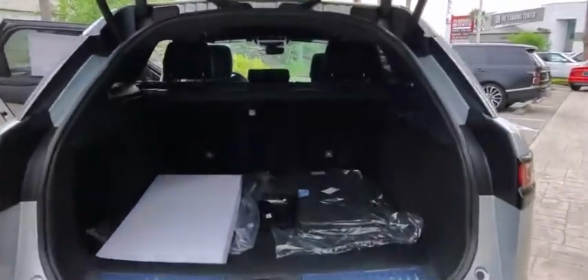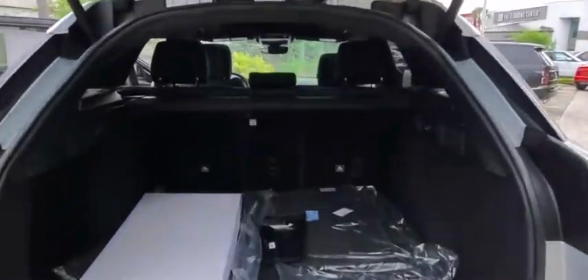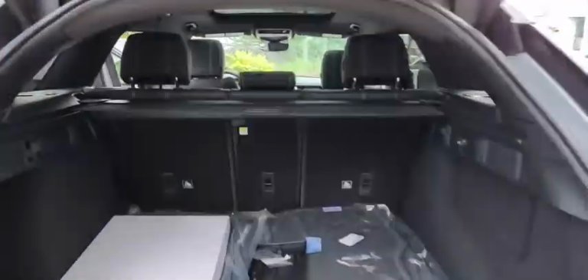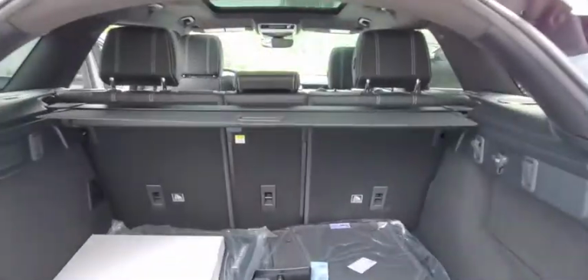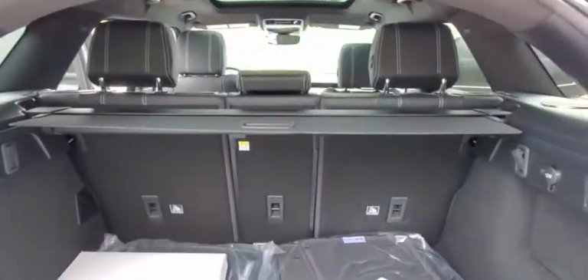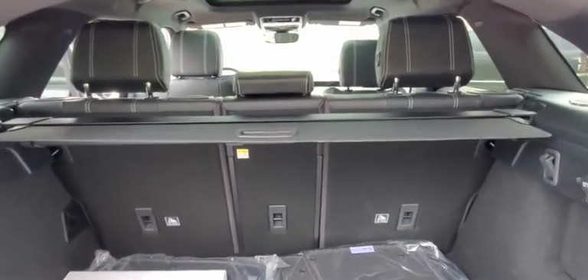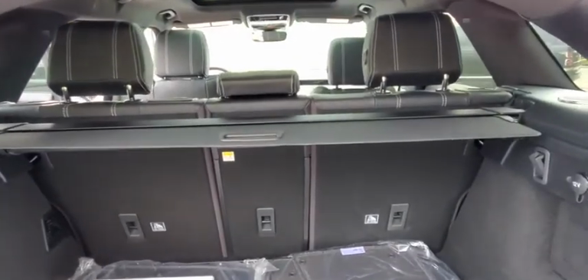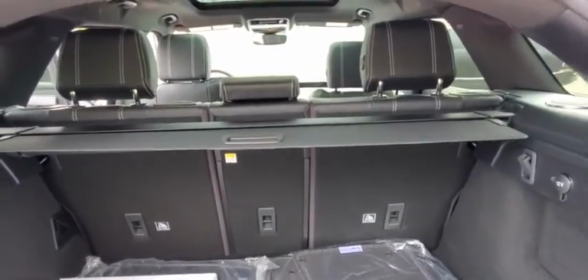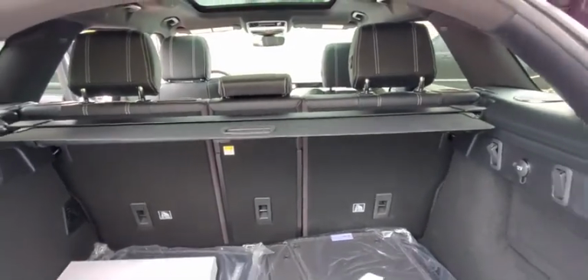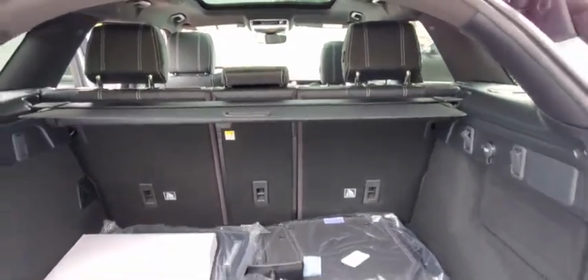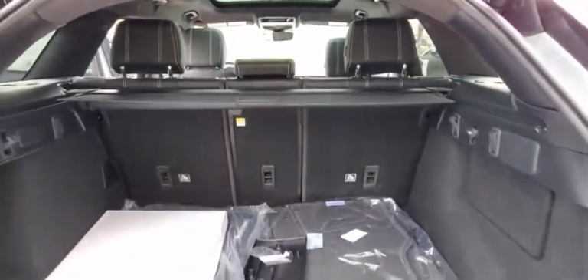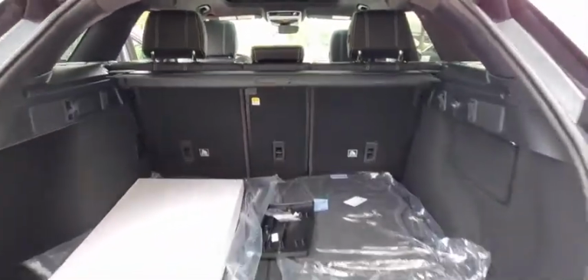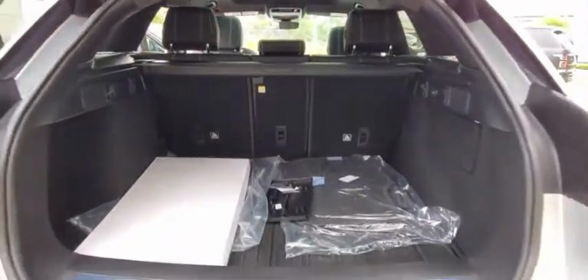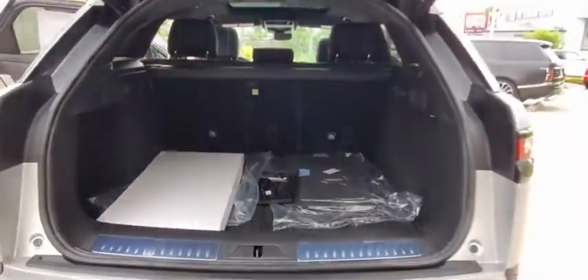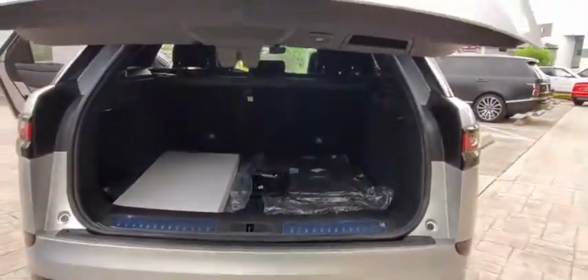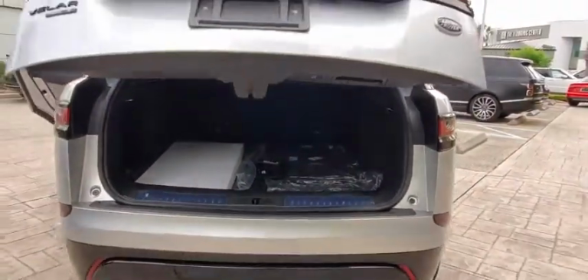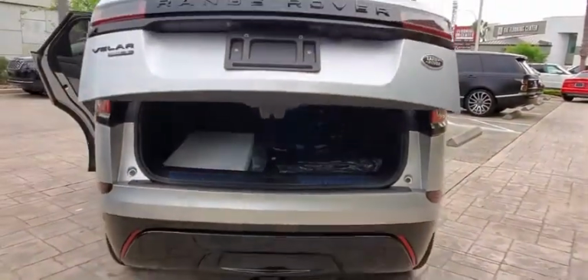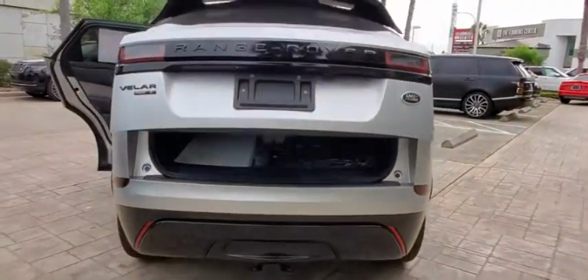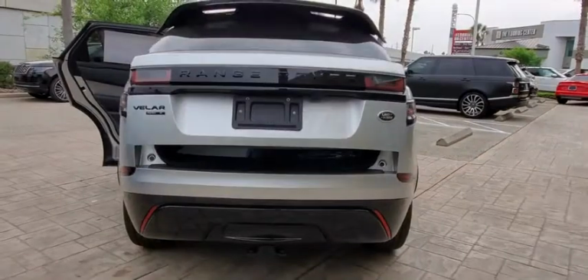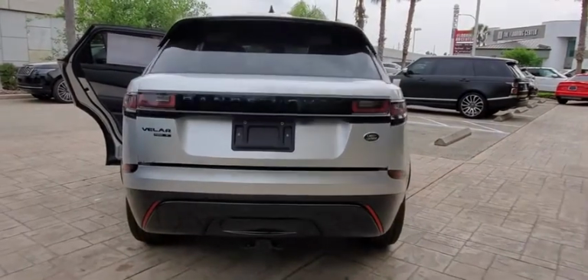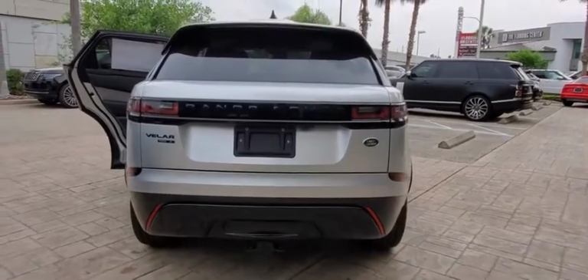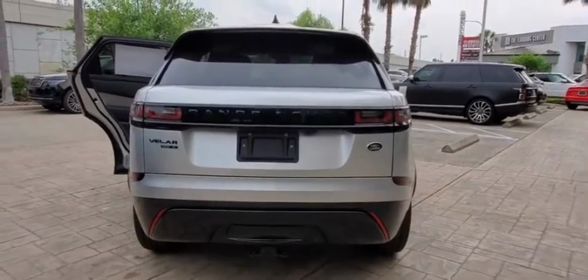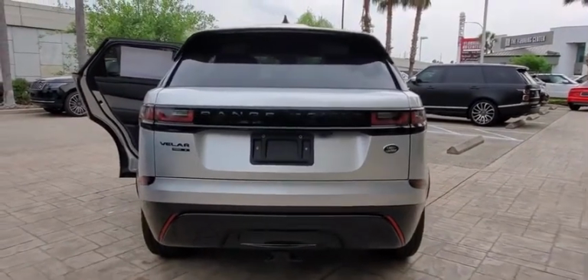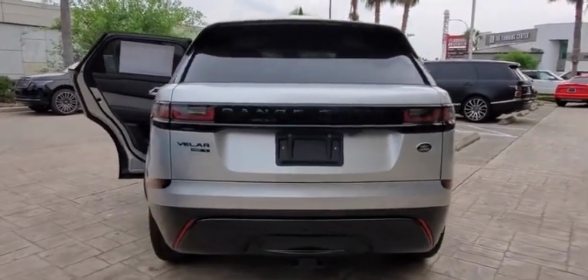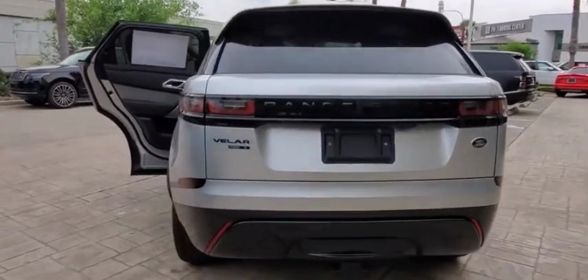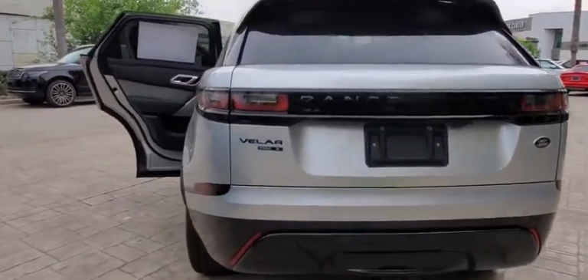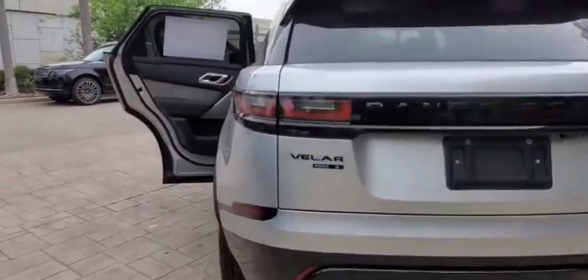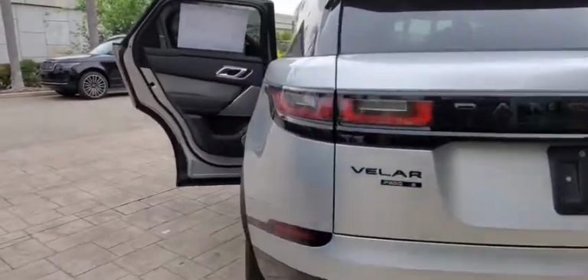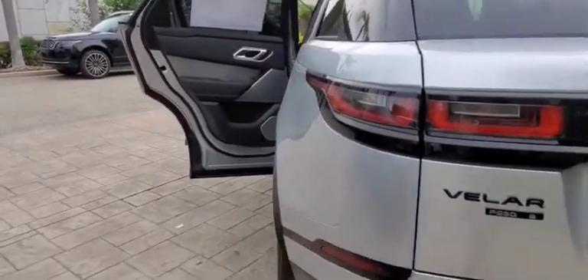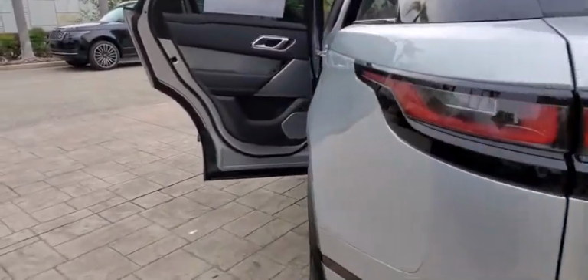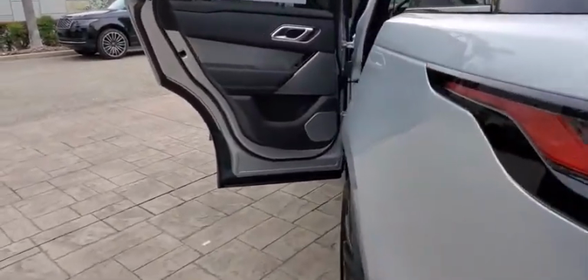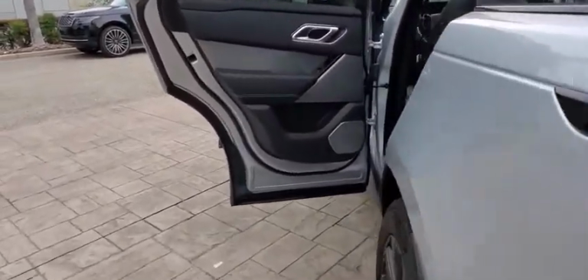Backup camera, anti-lock braking system, power liftgate, navigation system, steering wheel audio controls, power passenger seat, traction control, stability control, keyless entry, remote engine start.